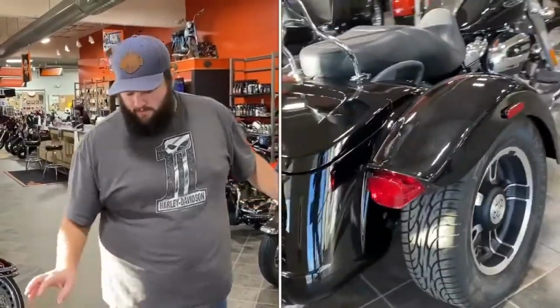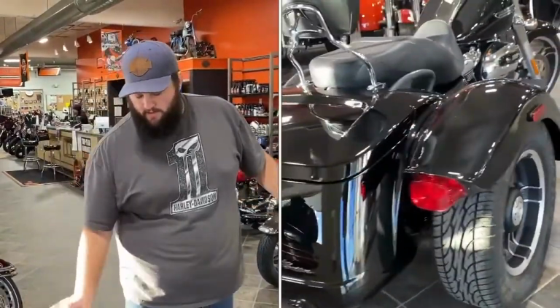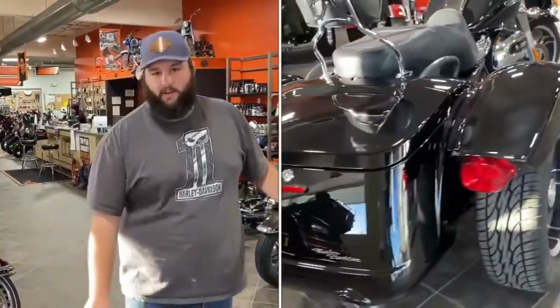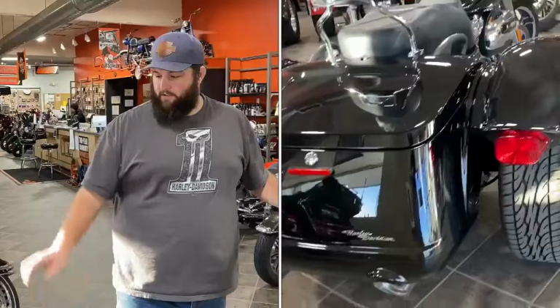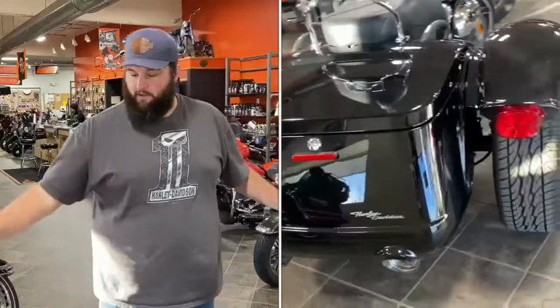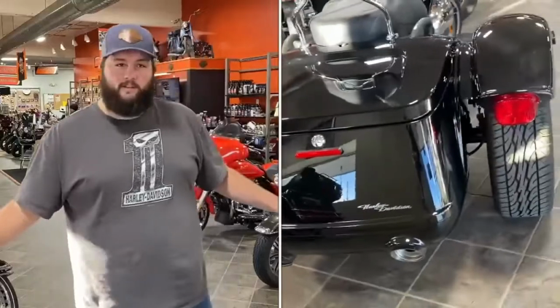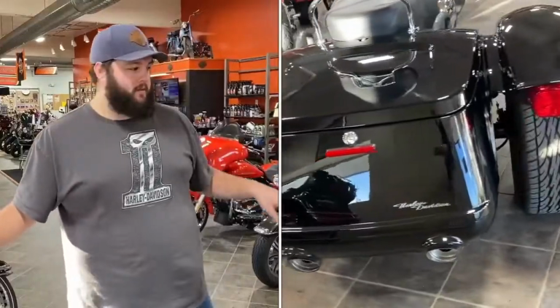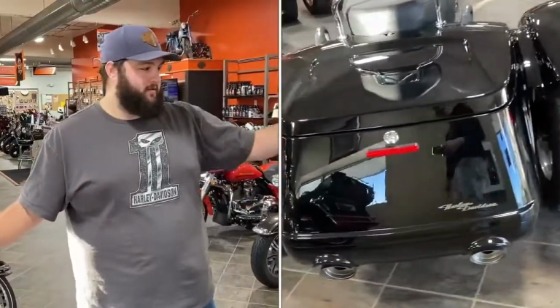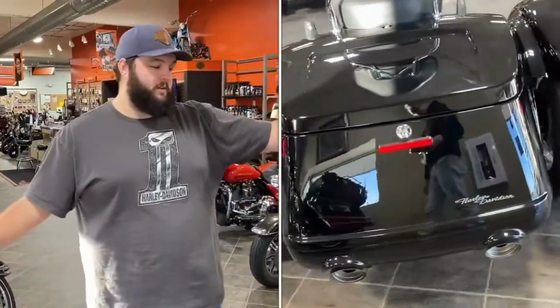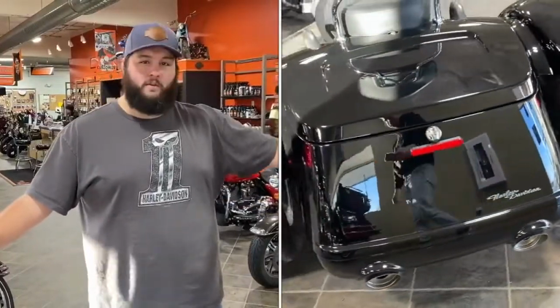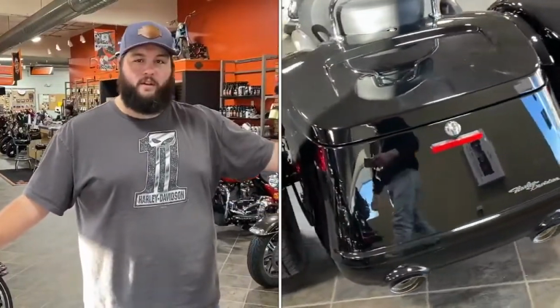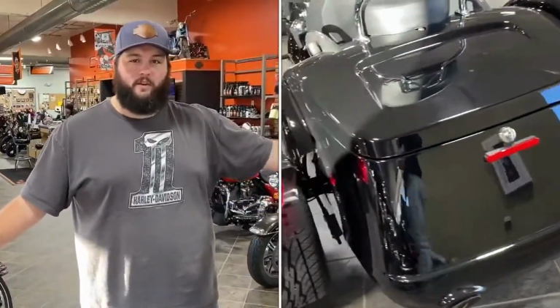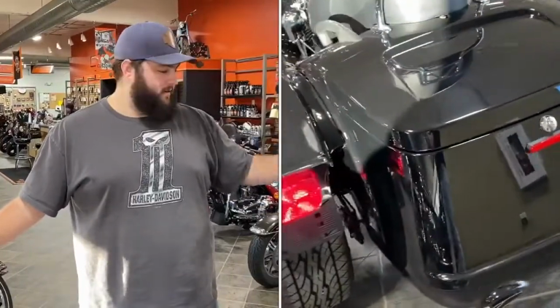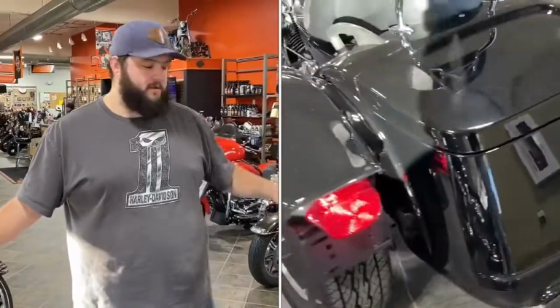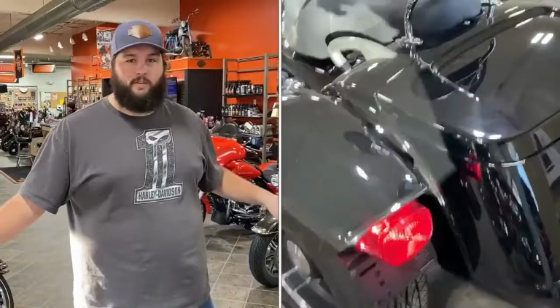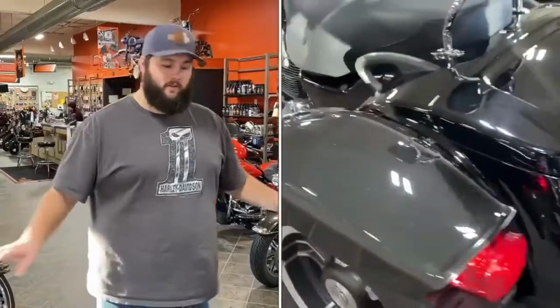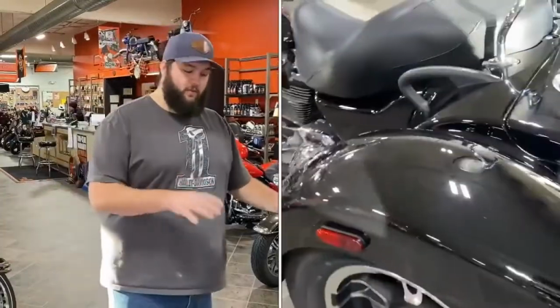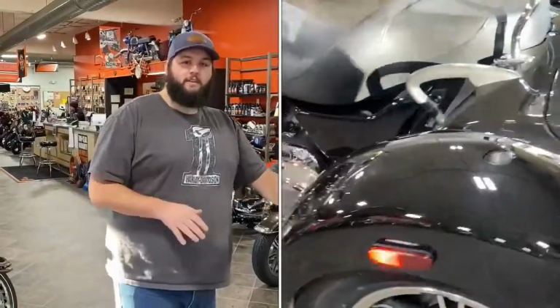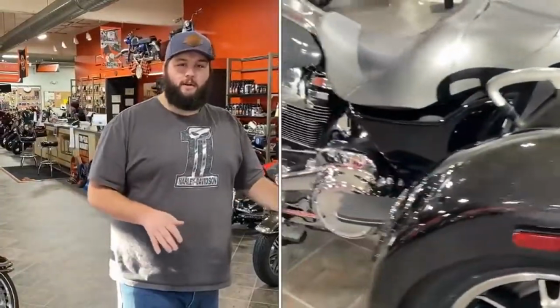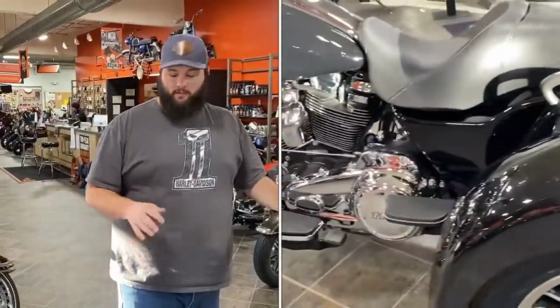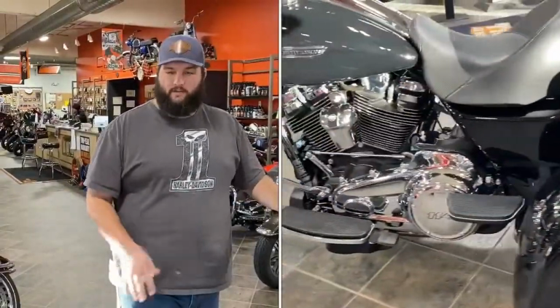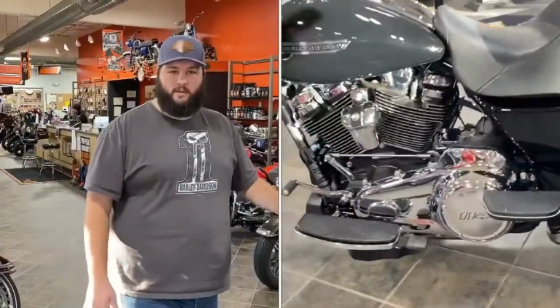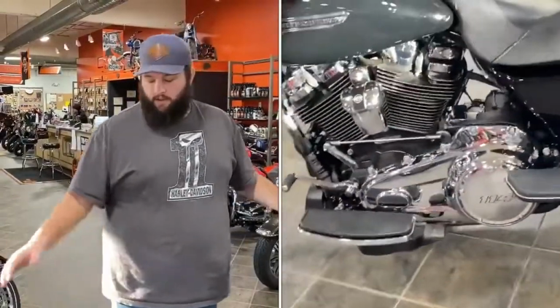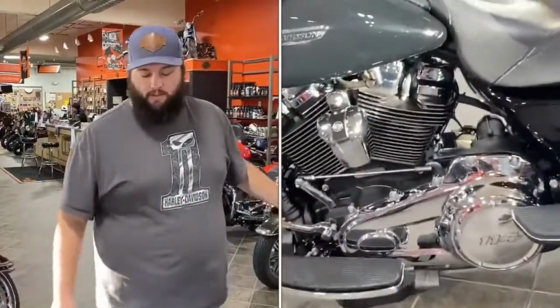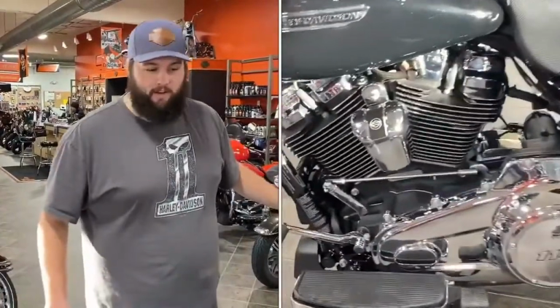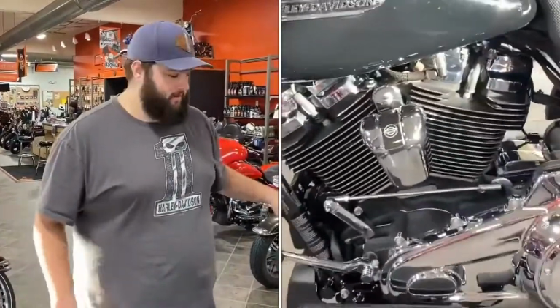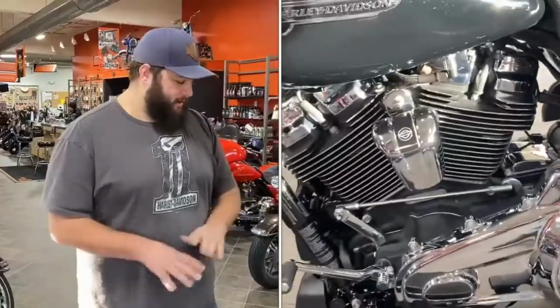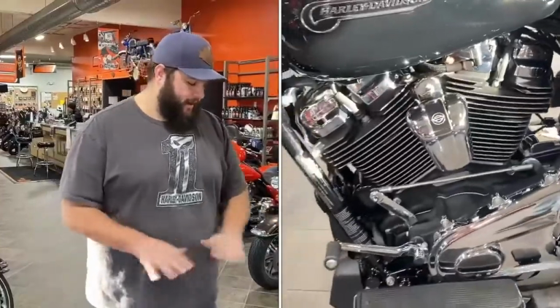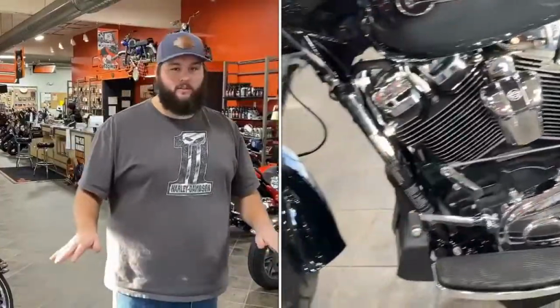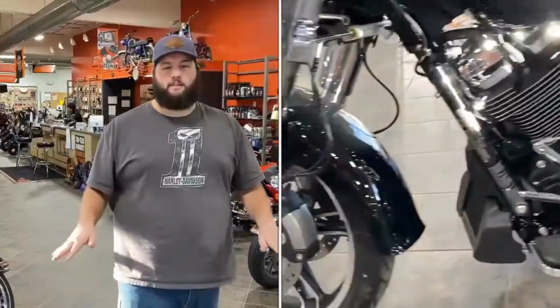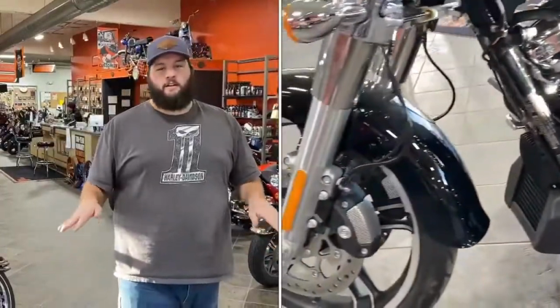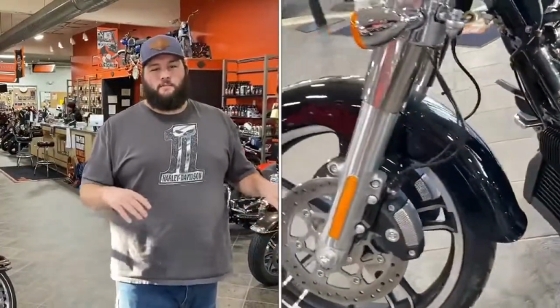It also has your upgraded Harley seat, upgraded sissy bar, and is equipped with an aftermarket windshield up front. Only 1,400 miles on it — barely even broken in. Does have stock exhaust, but this bike is absolutely clean.